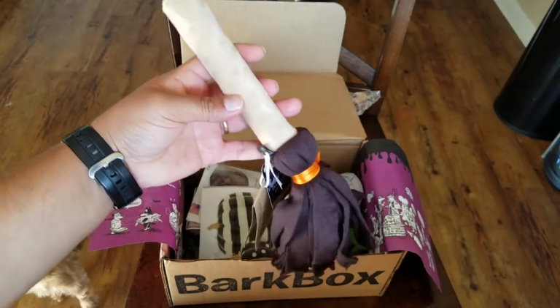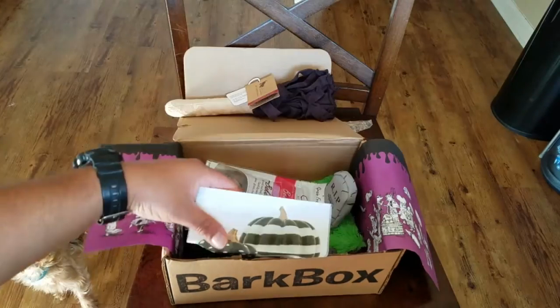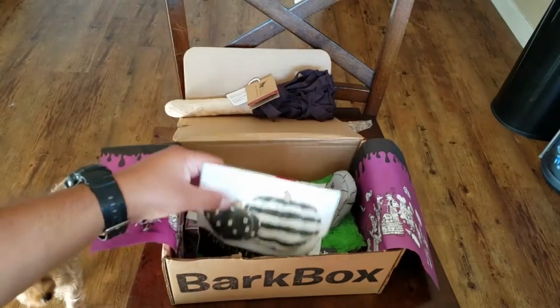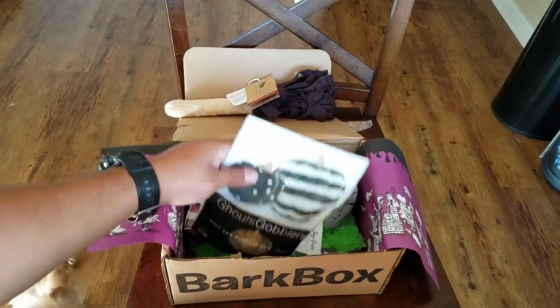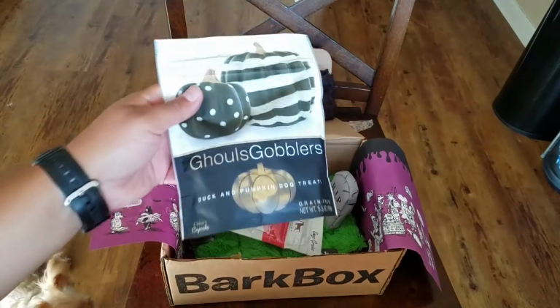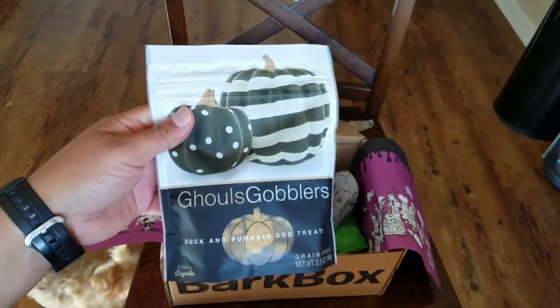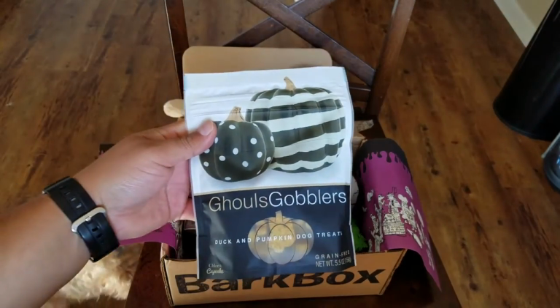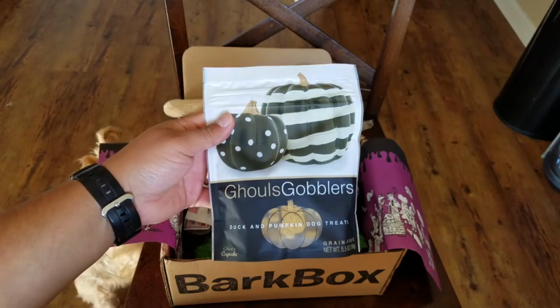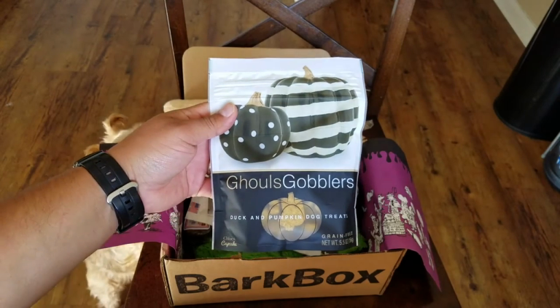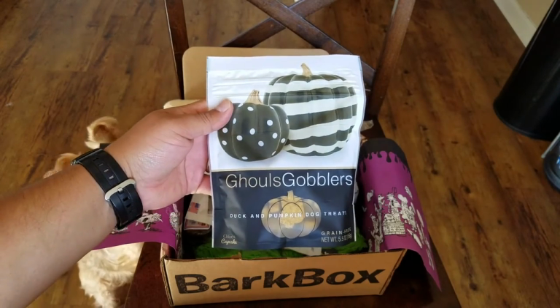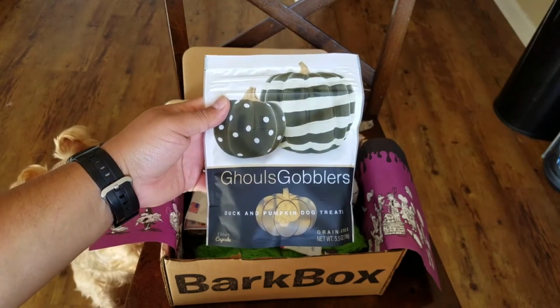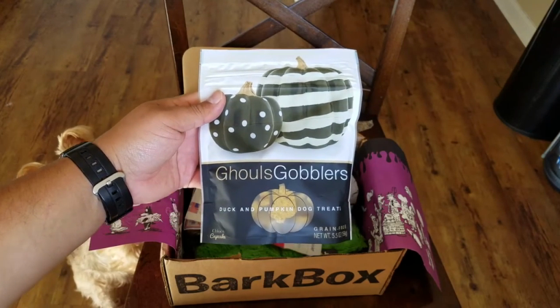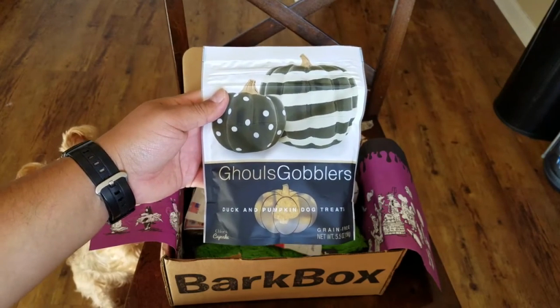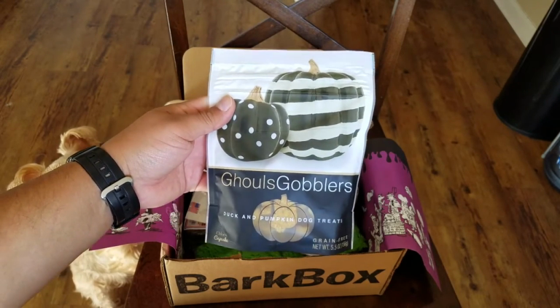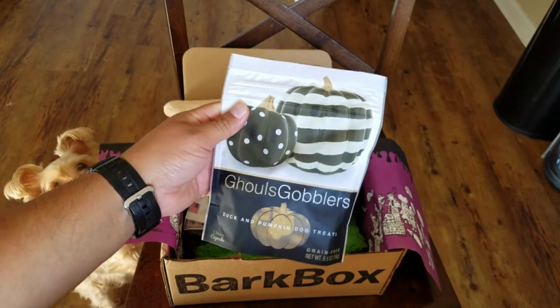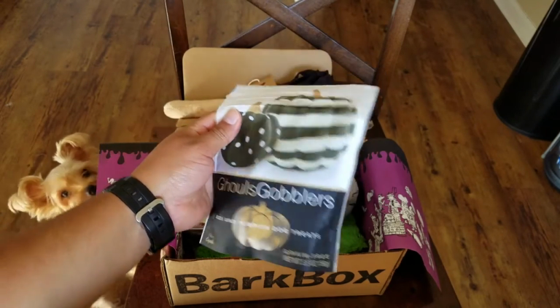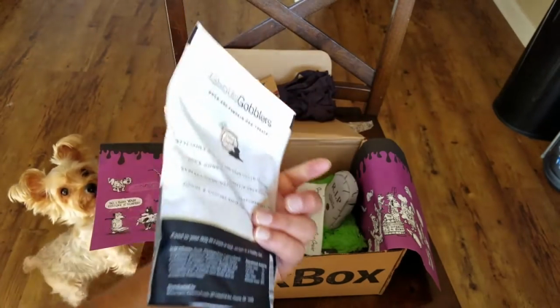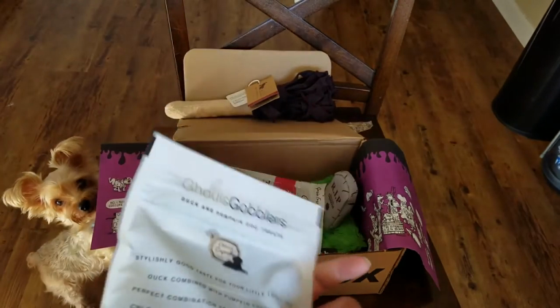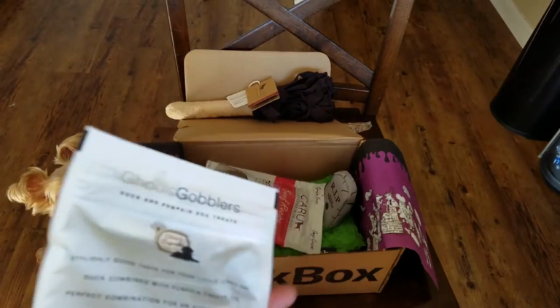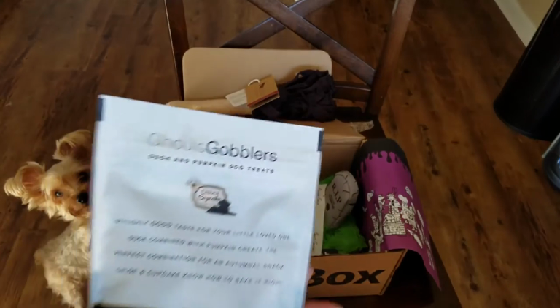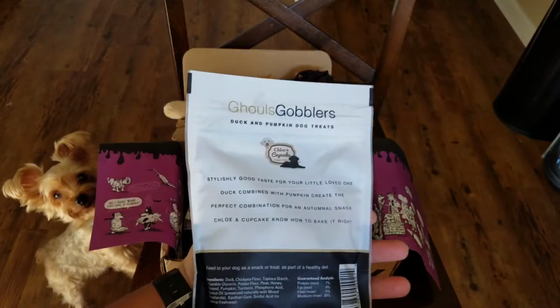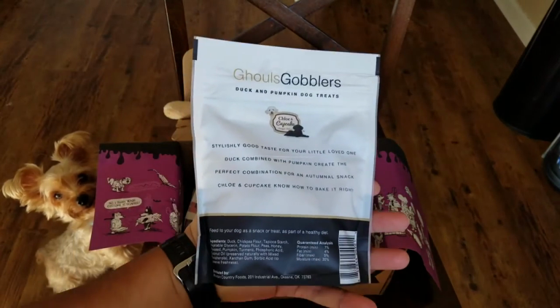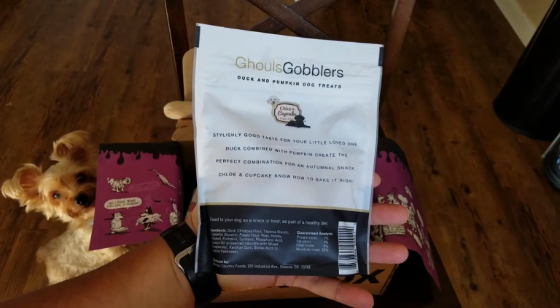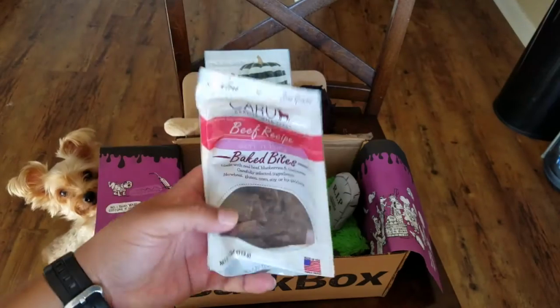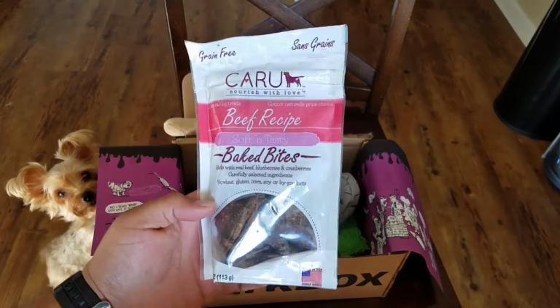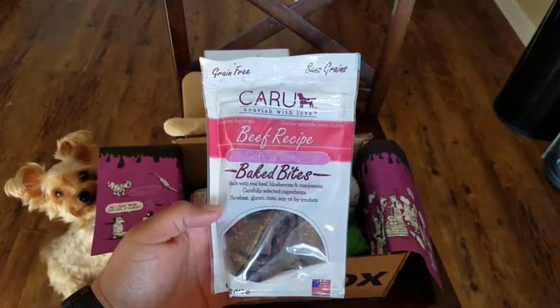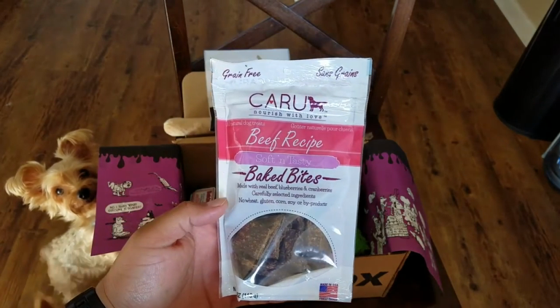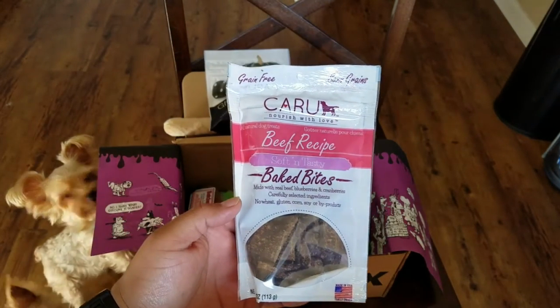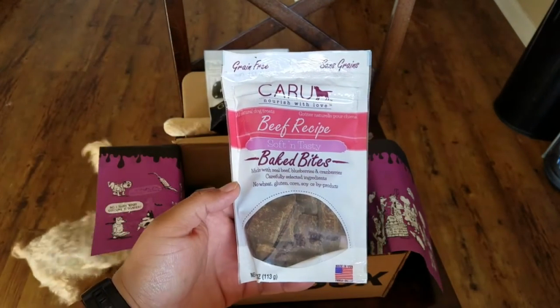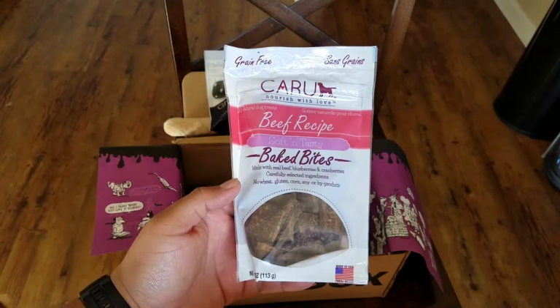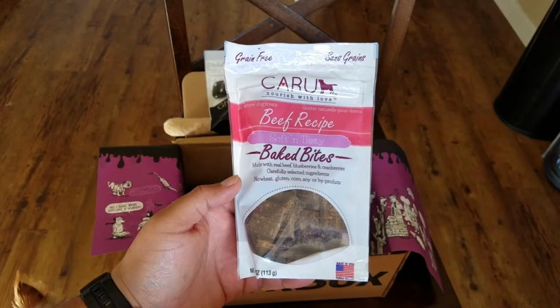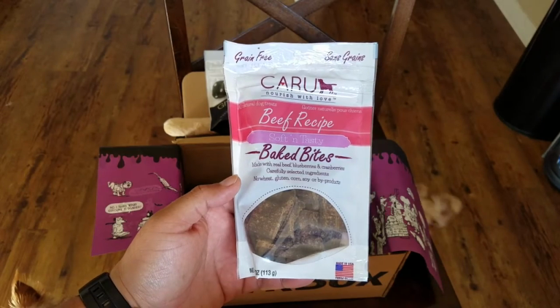Being that this is Halloween, we got the duck and pumpkin dog treats, and some baked treats as well.